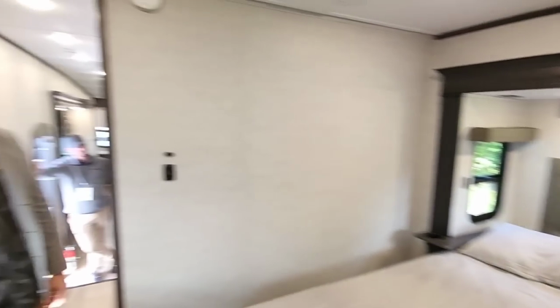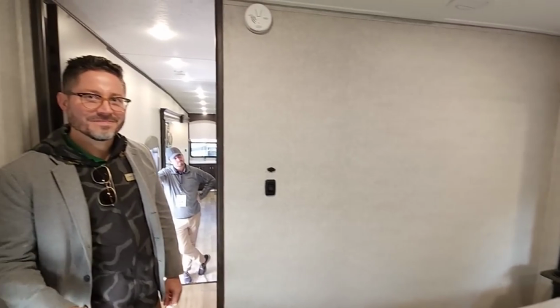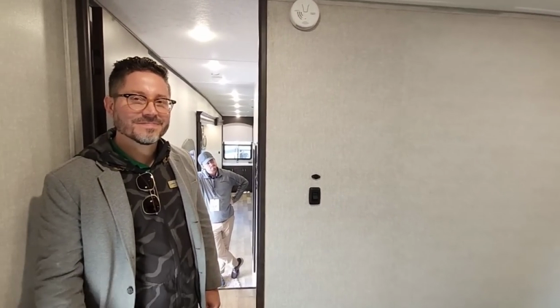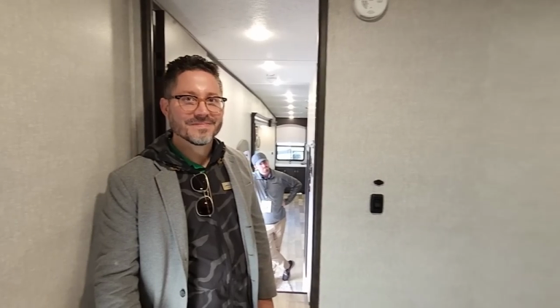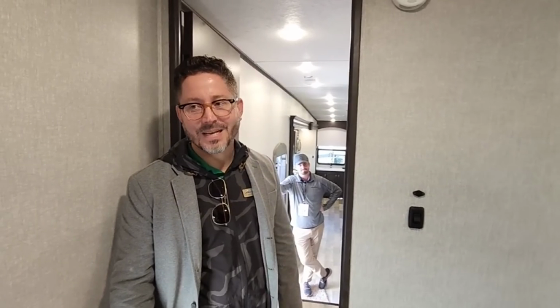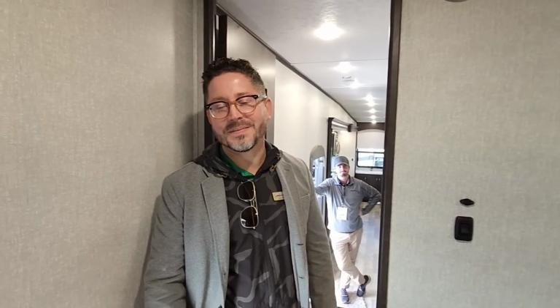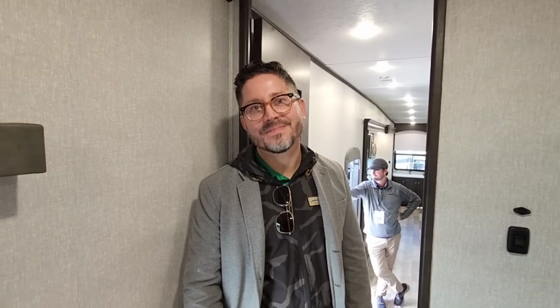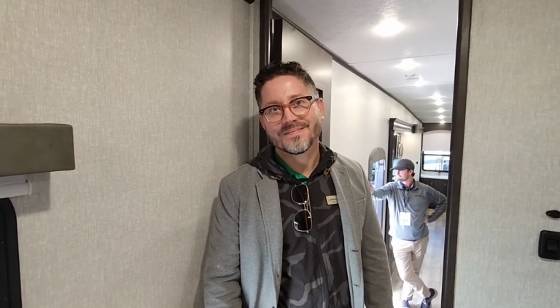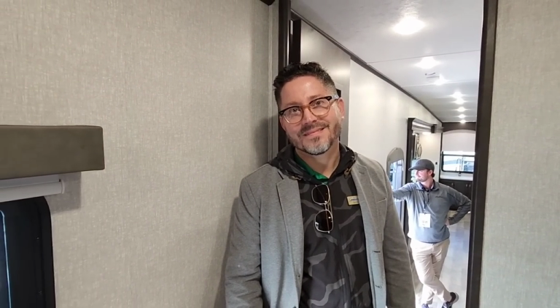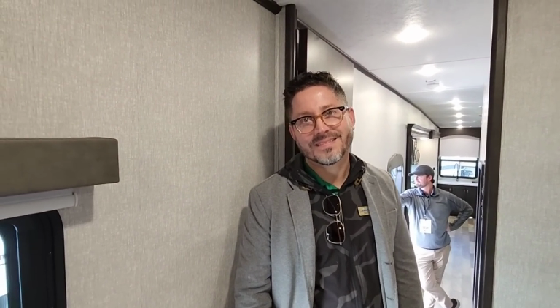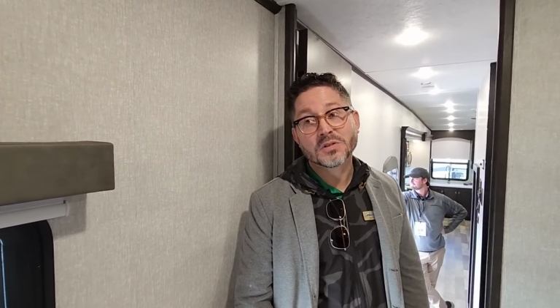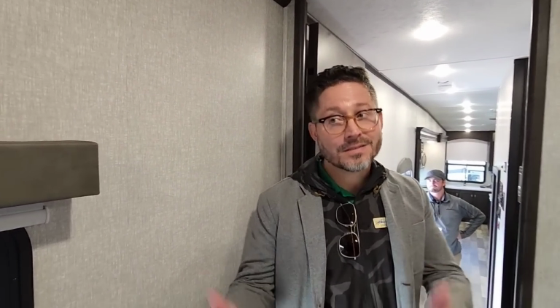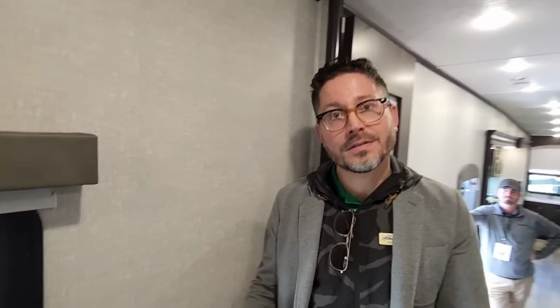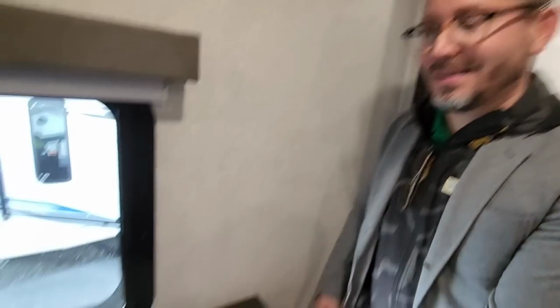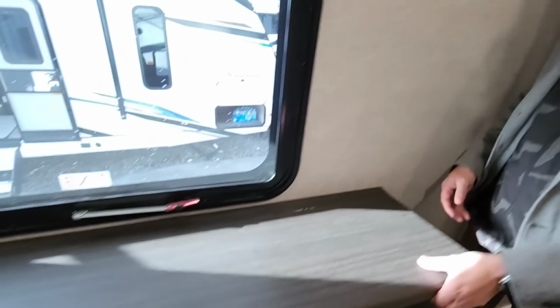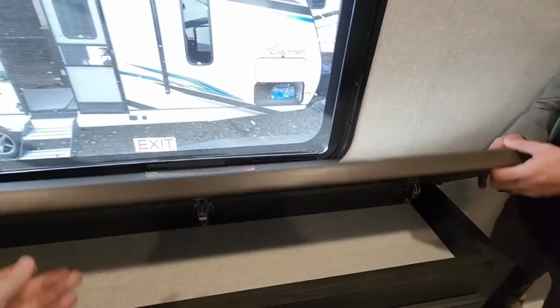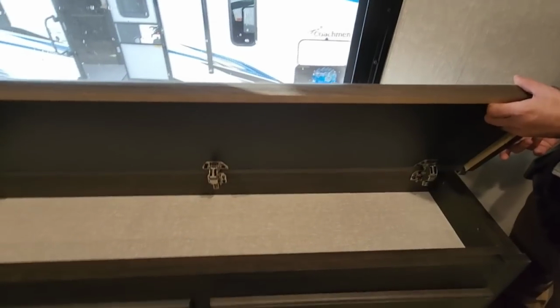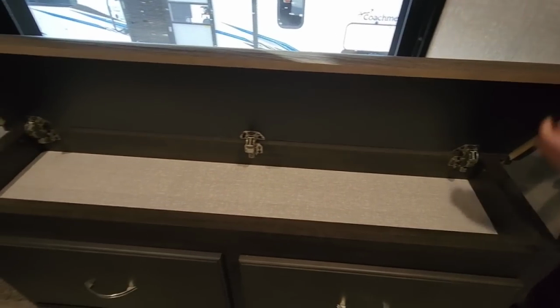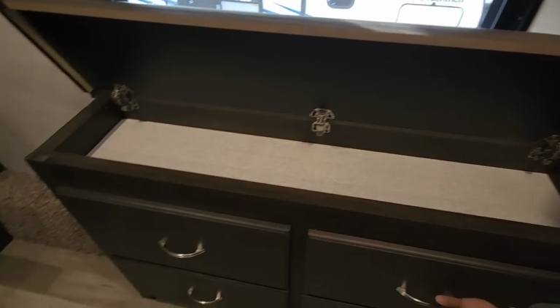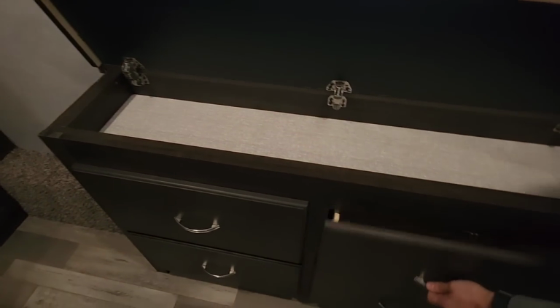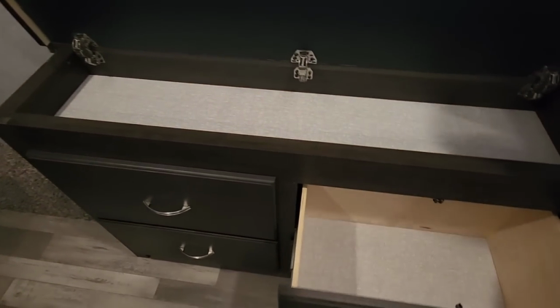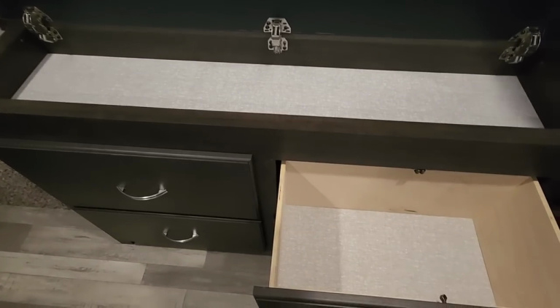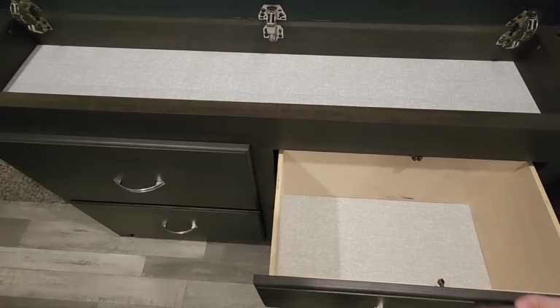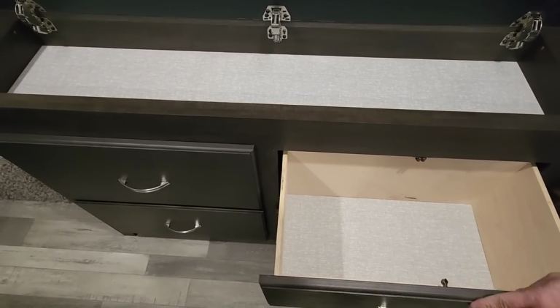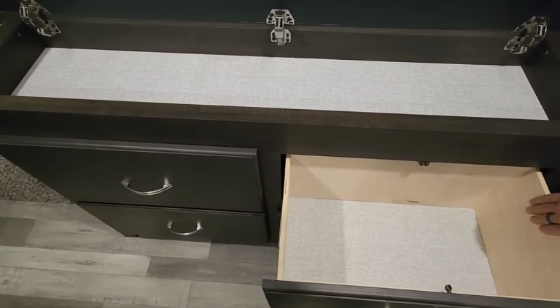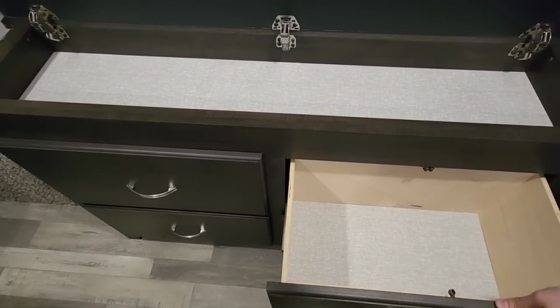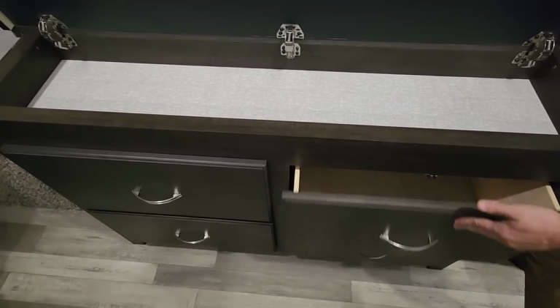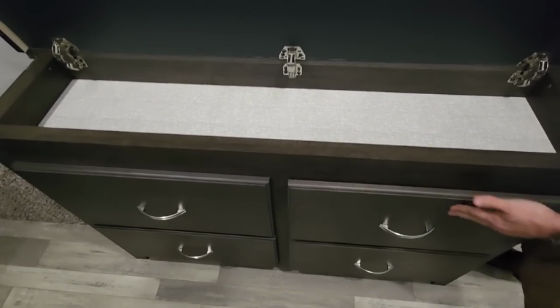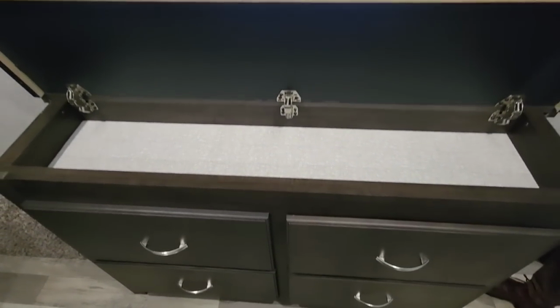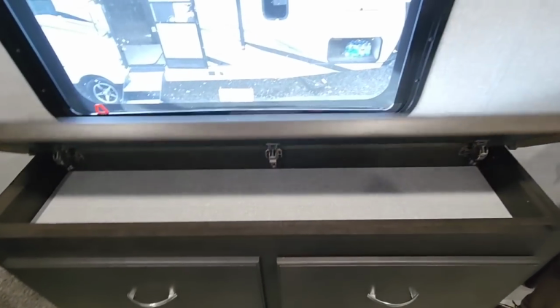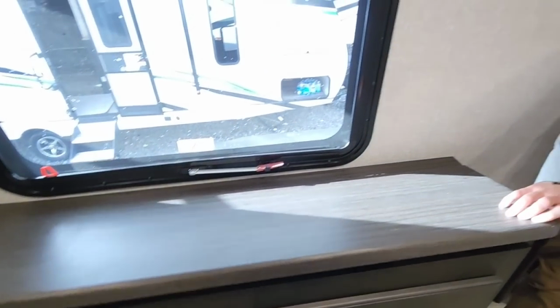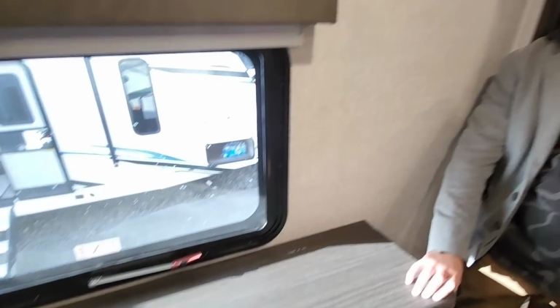Everyone expects to have that washer/dryer spot, but like 4% of people actually put a washer and dryer in there. That's true, but it's extra storage. You've got extra storage here, huge drawers — 100-pound ball bearing drawer guides, plywood drawers. Very cool, and storage under the bed as well.